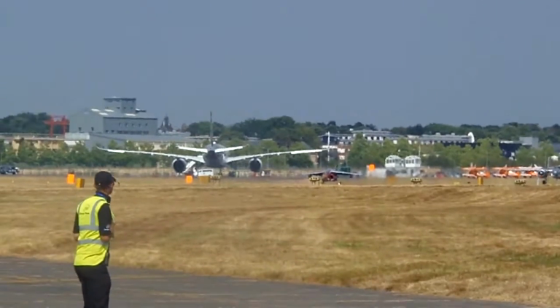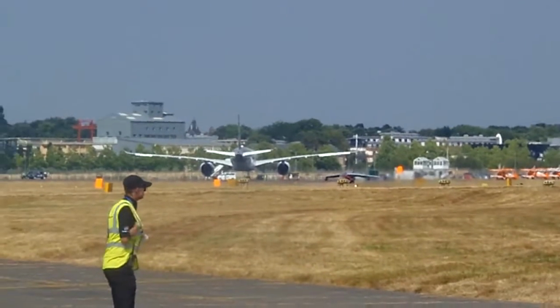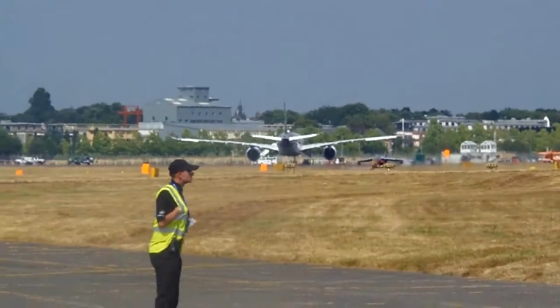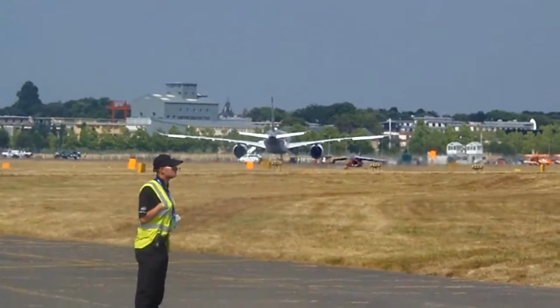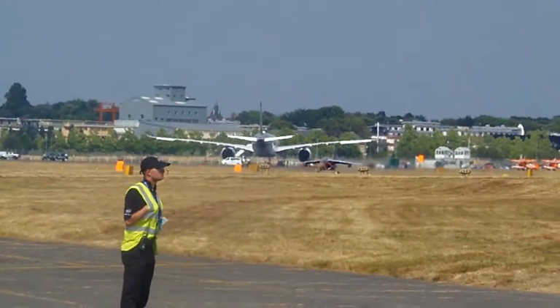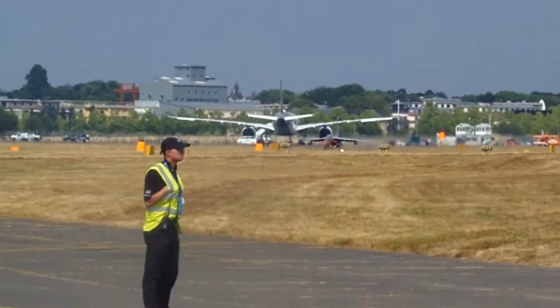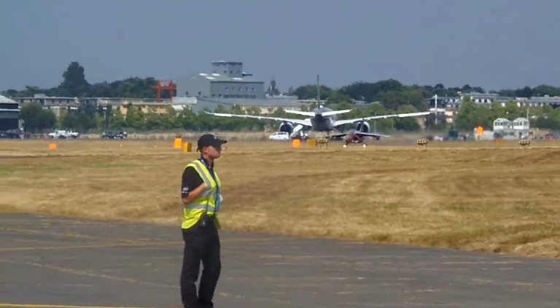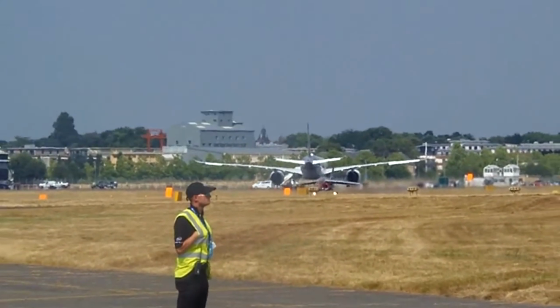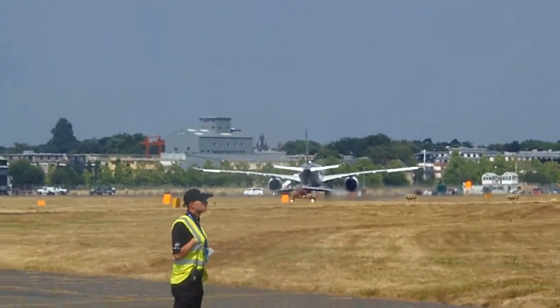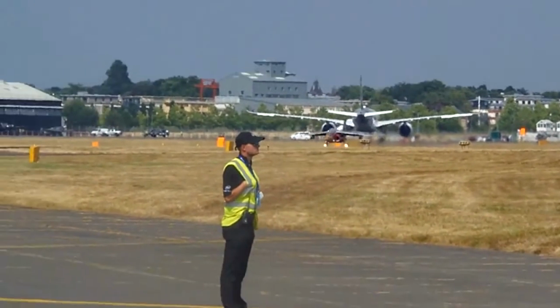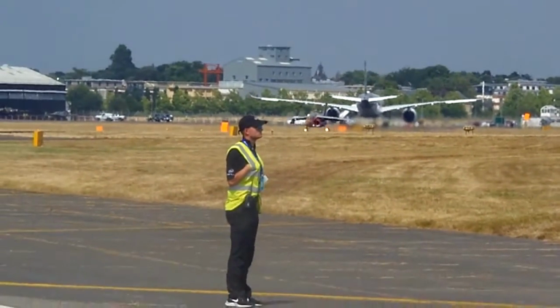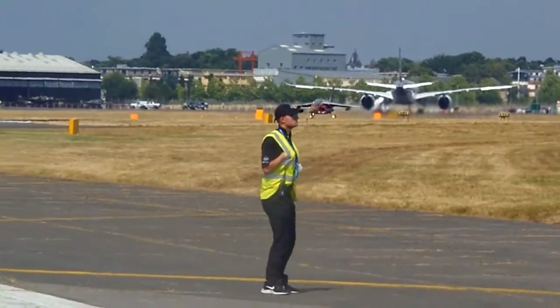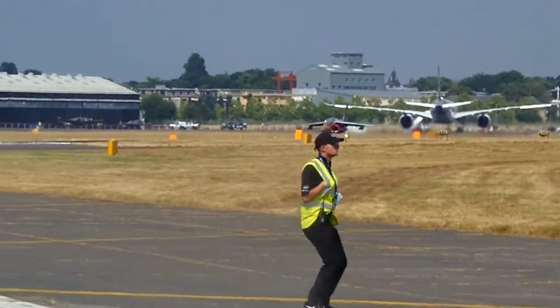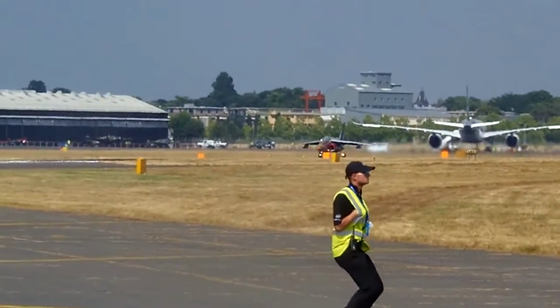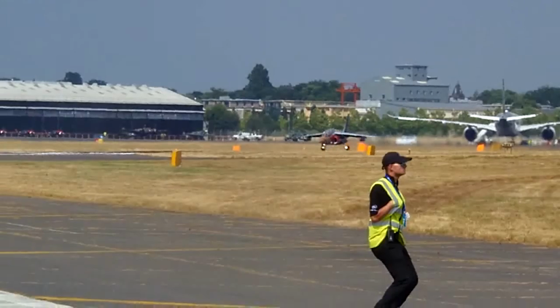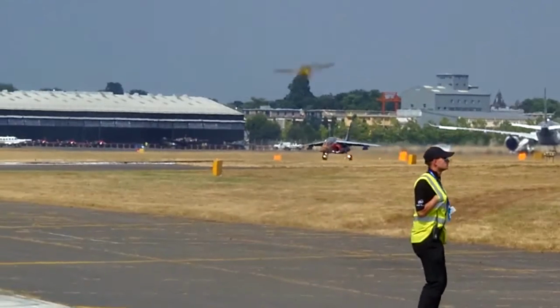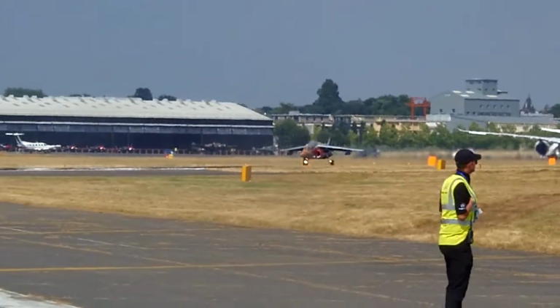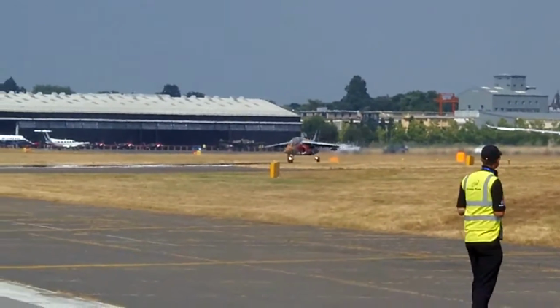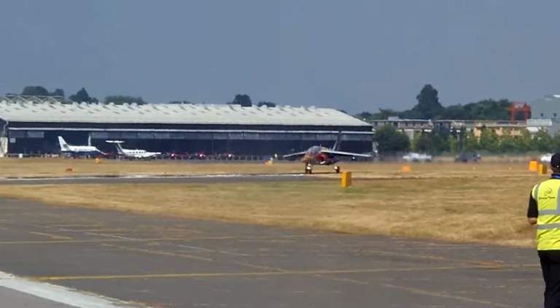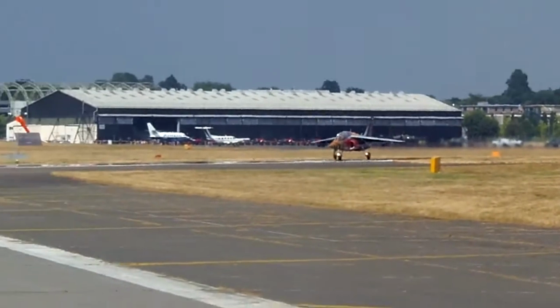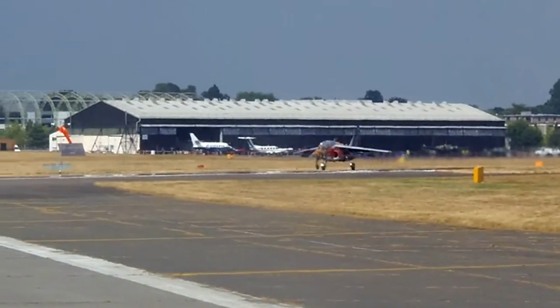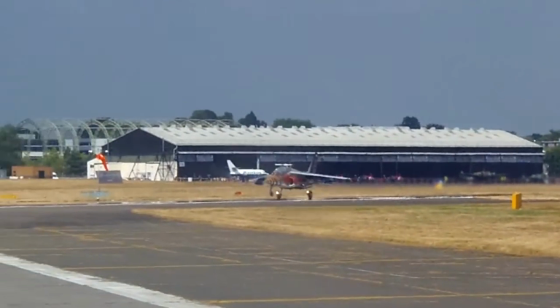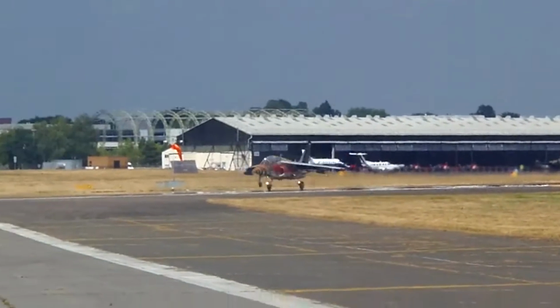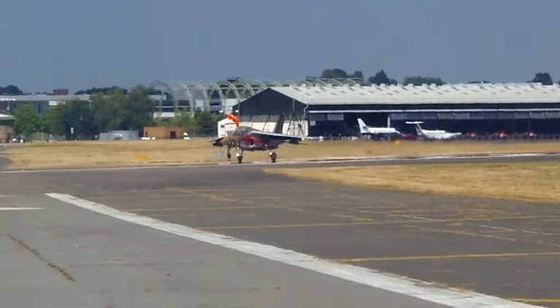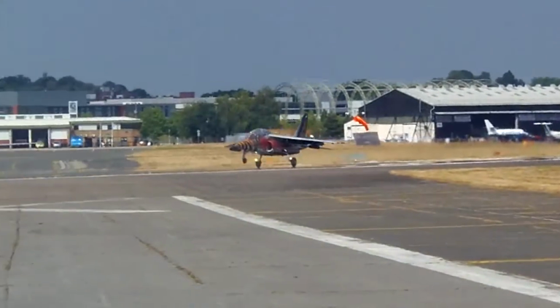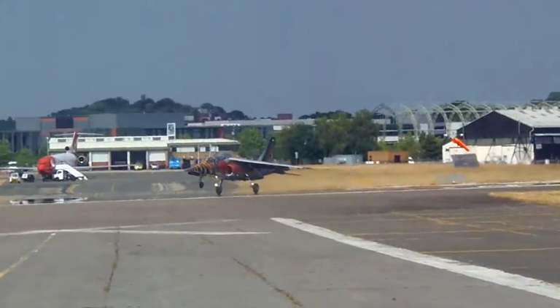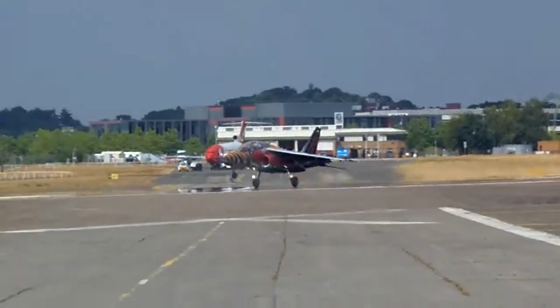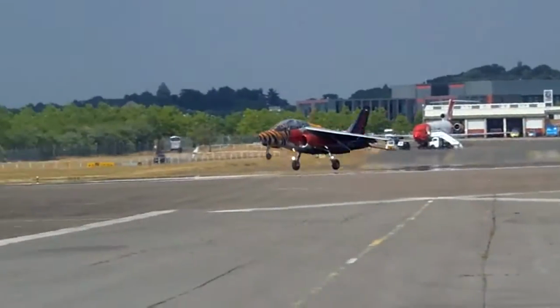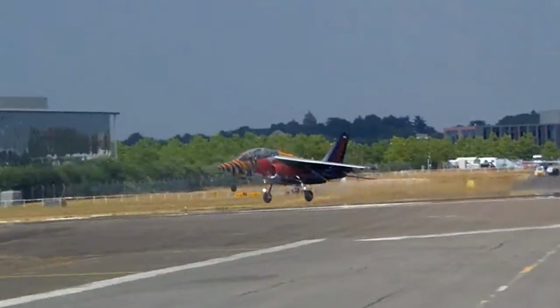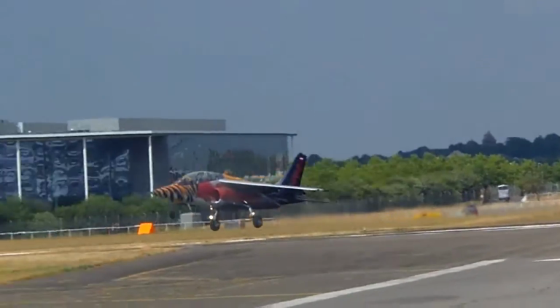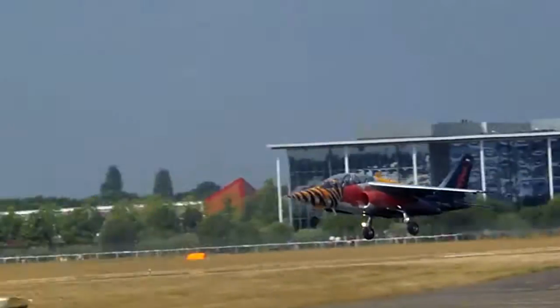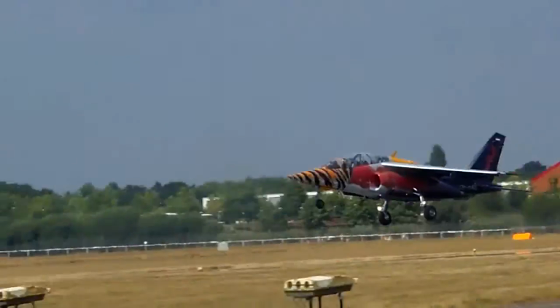Maxim's taking off. Alpha Jet starting his takeoff run — very different type of beast altogether. He's rotating — he's up.